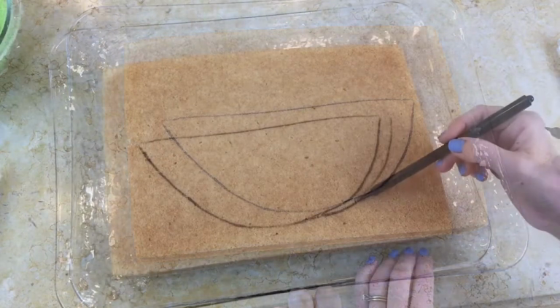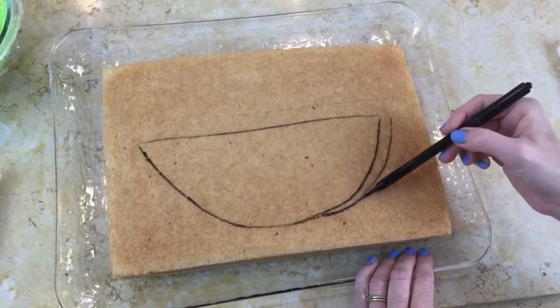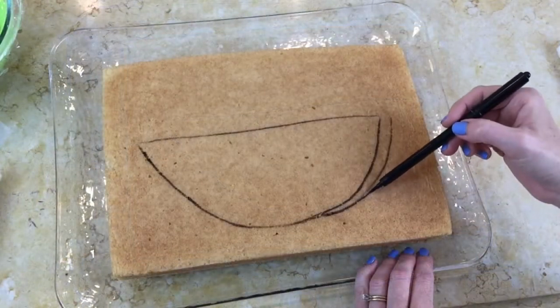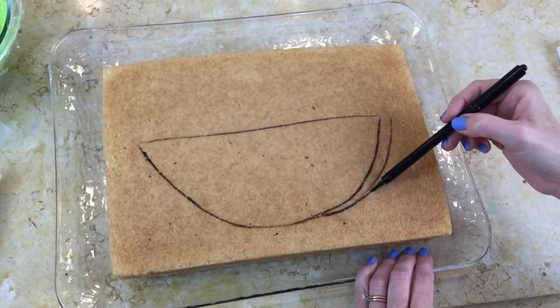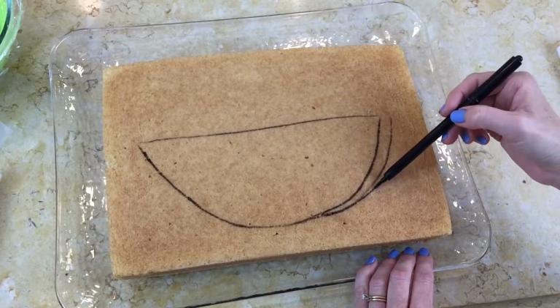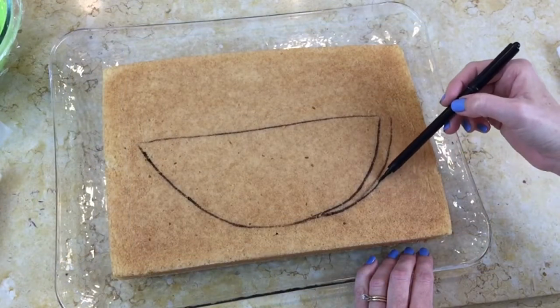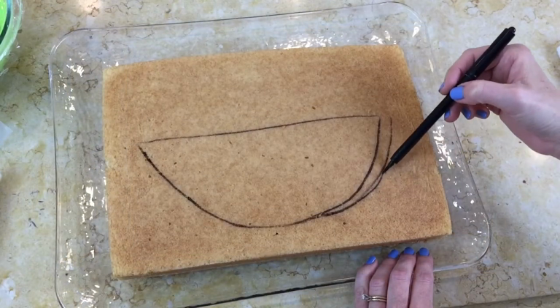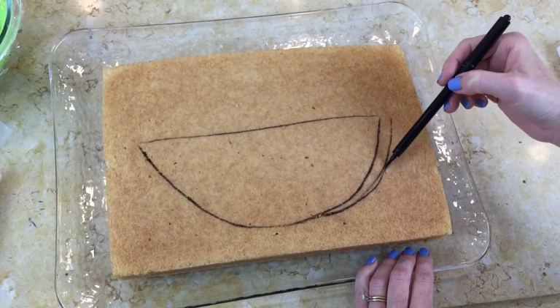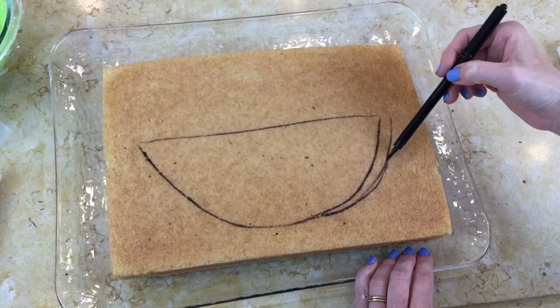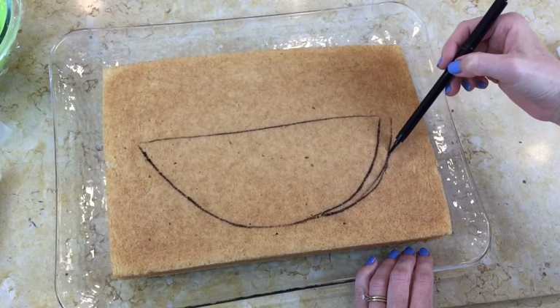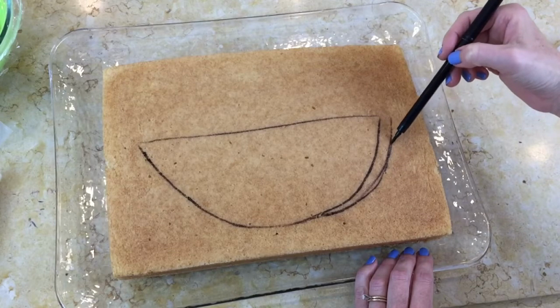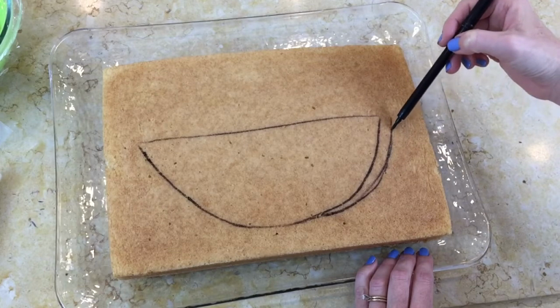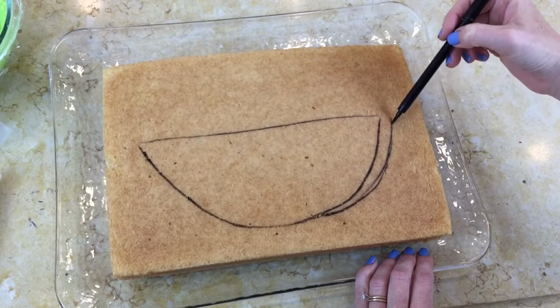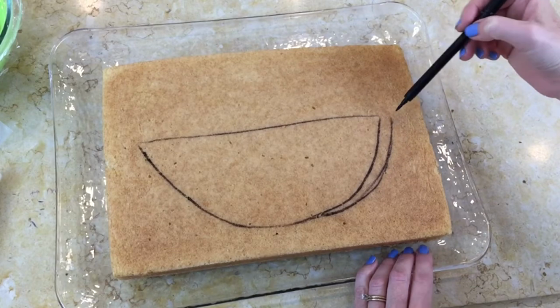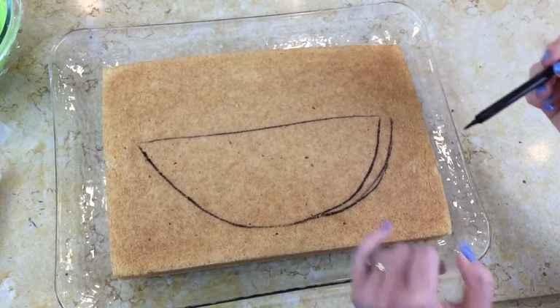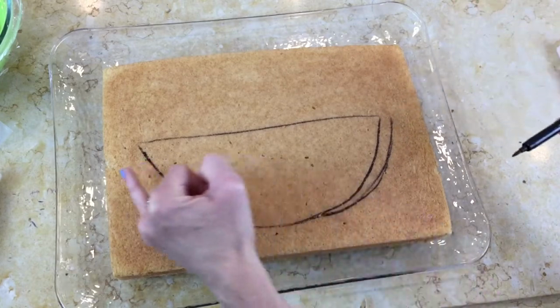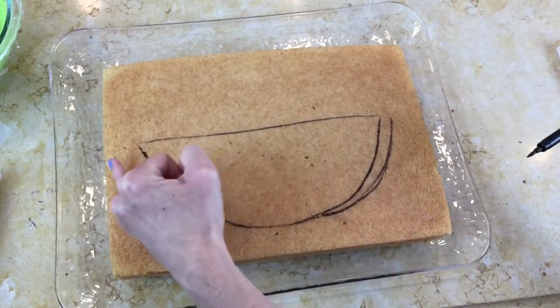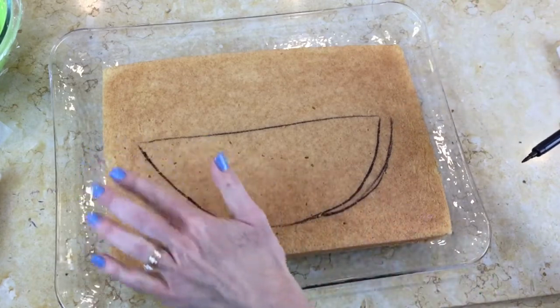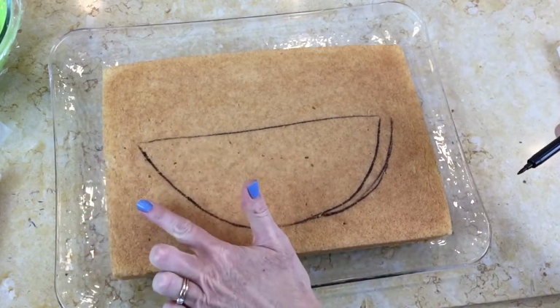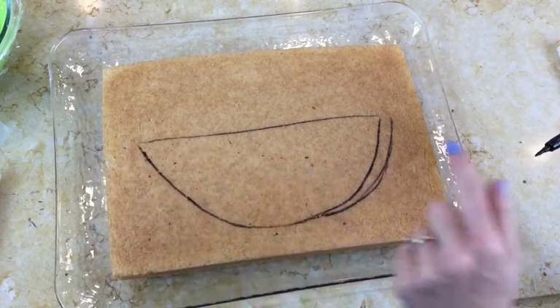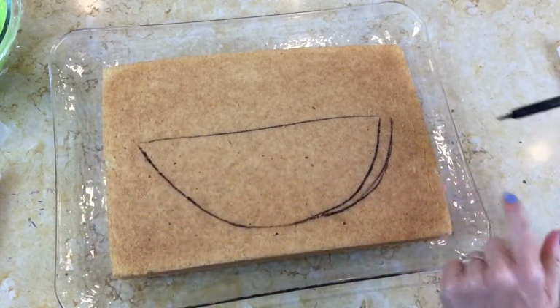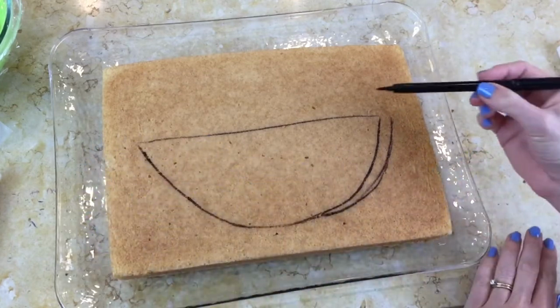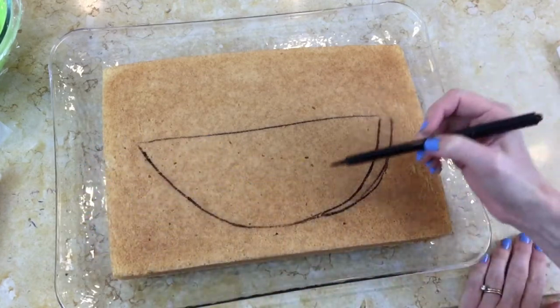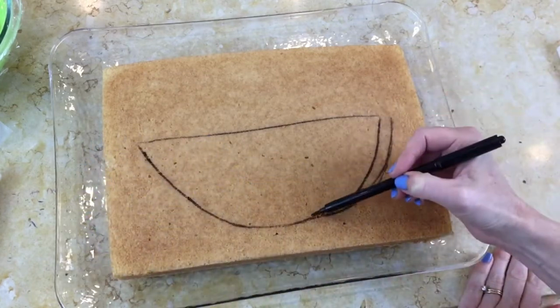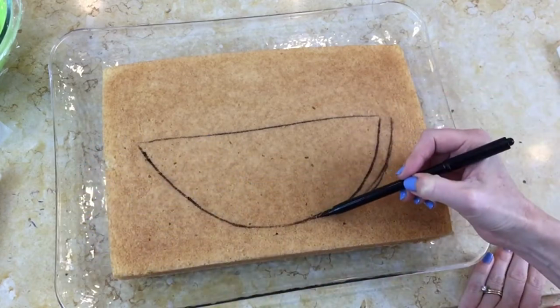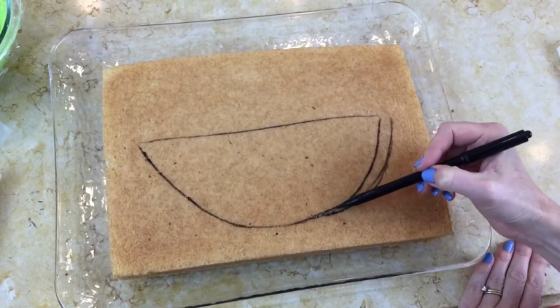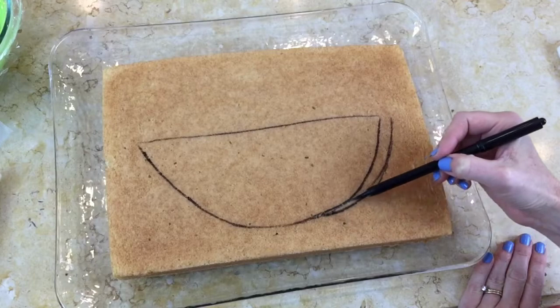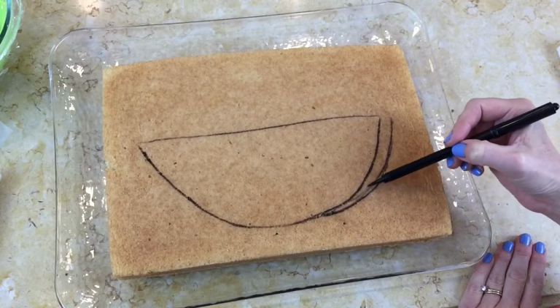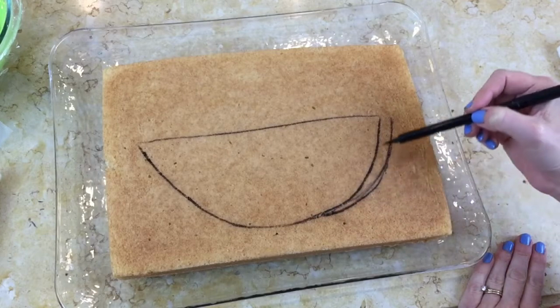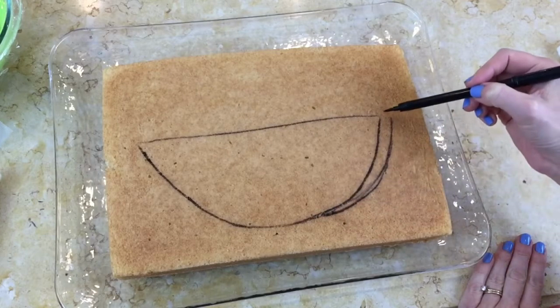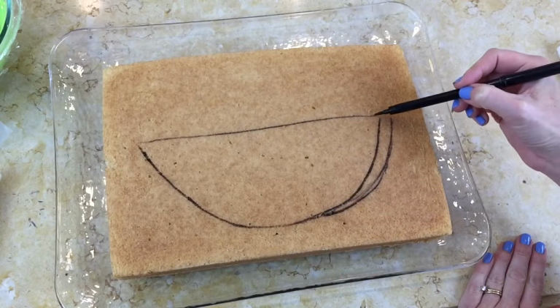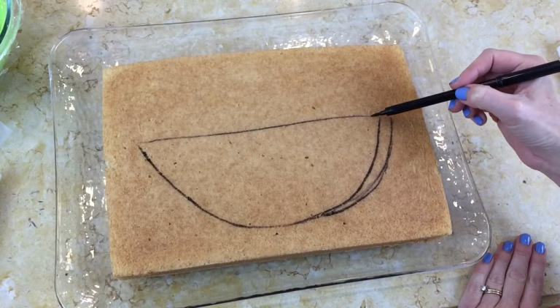I just took a step back and saw that my mouth was a little bit closer to the edge on this side than this side, so I'm just going to extend it just a little further.